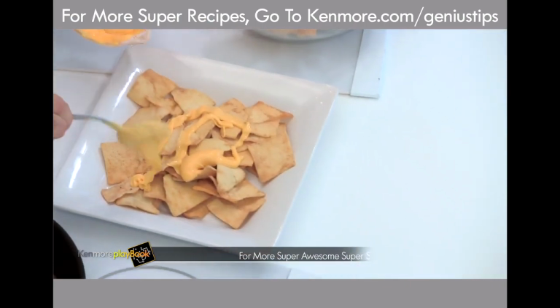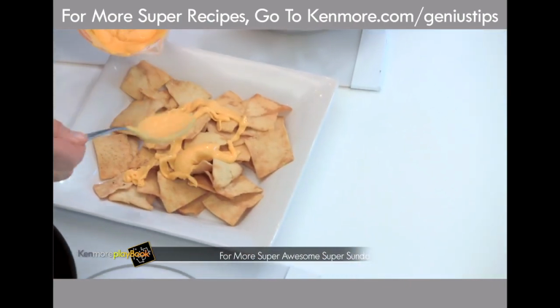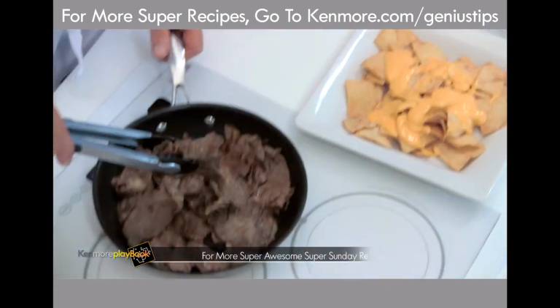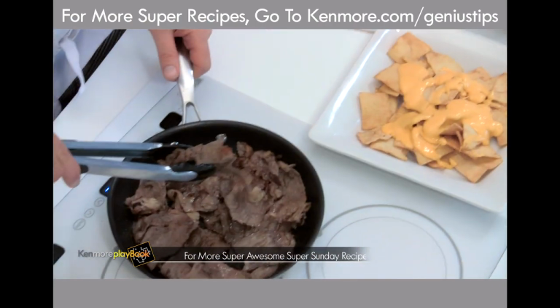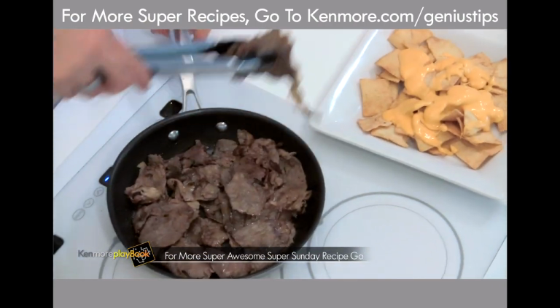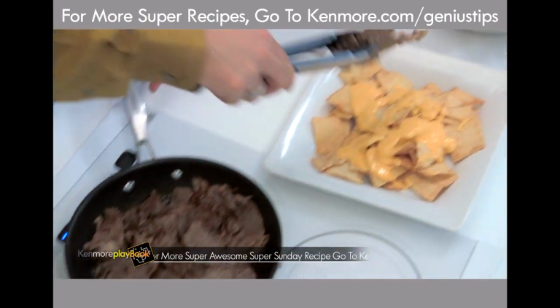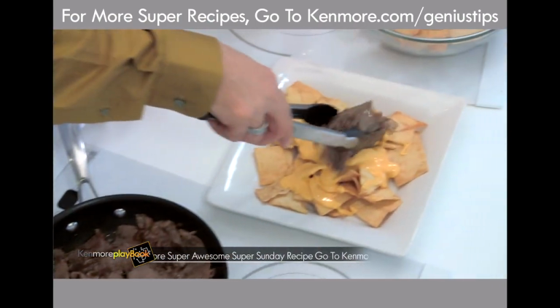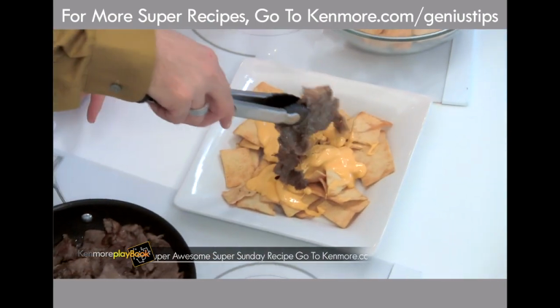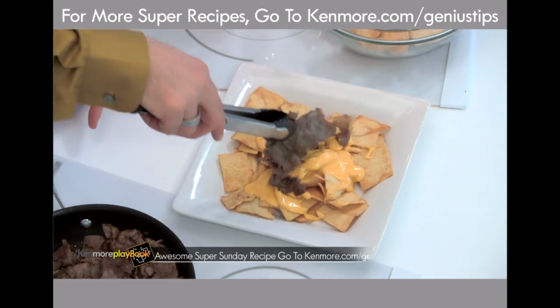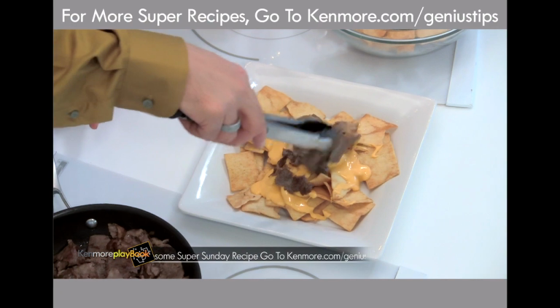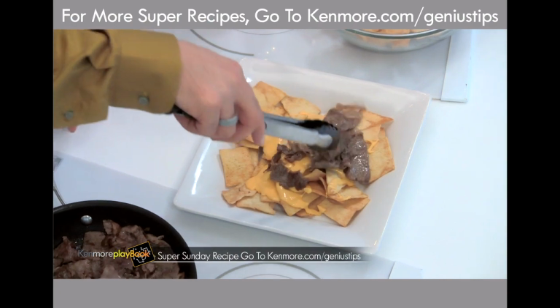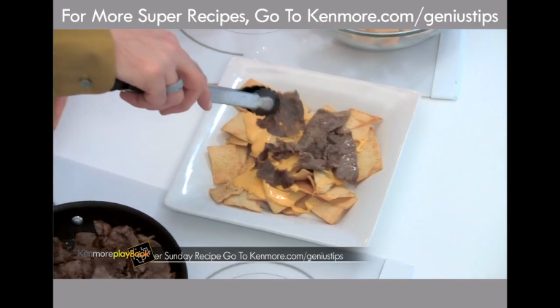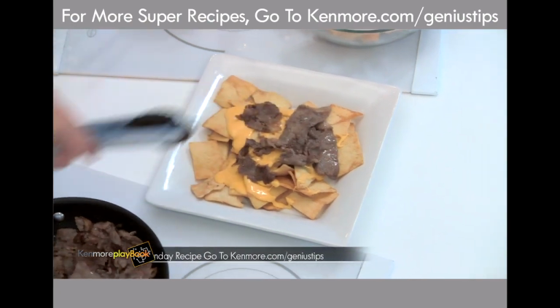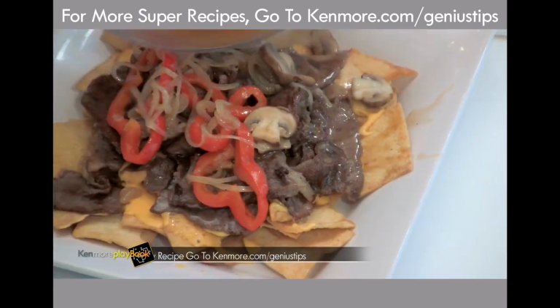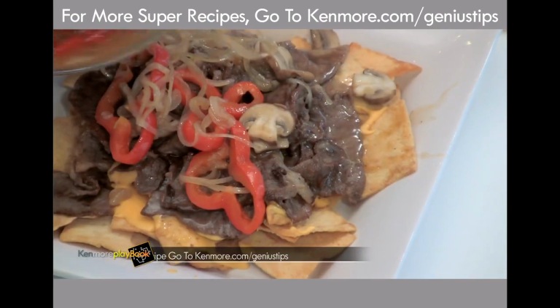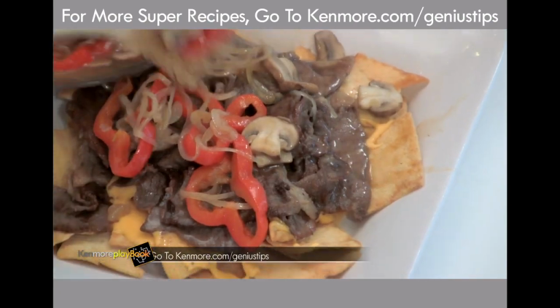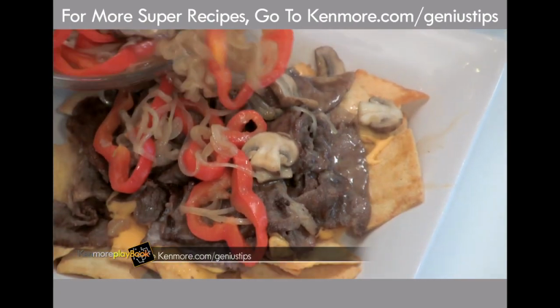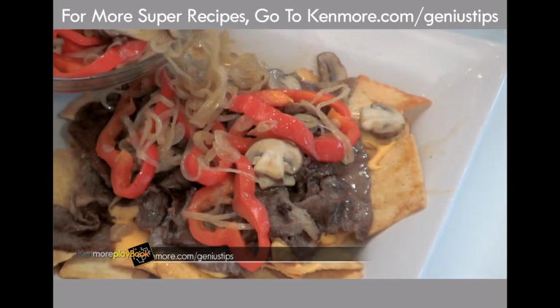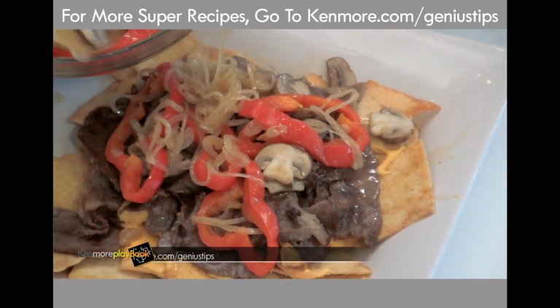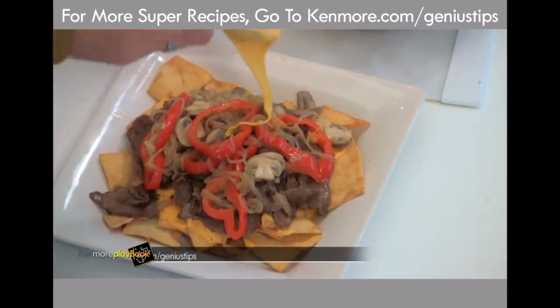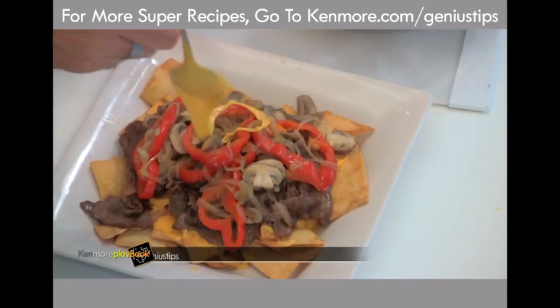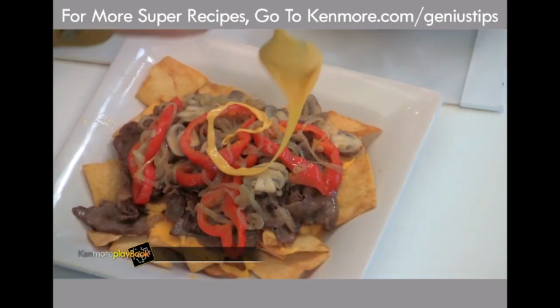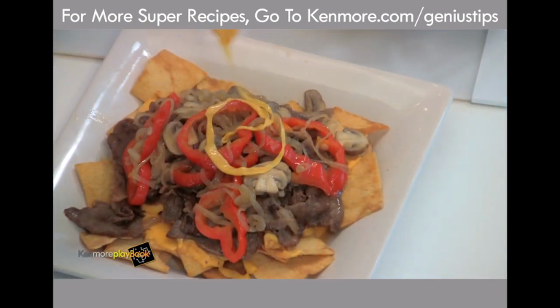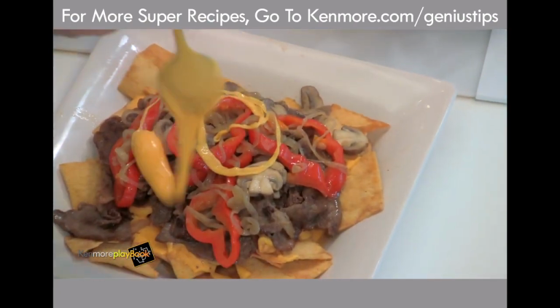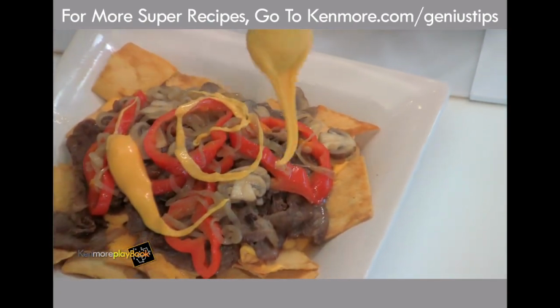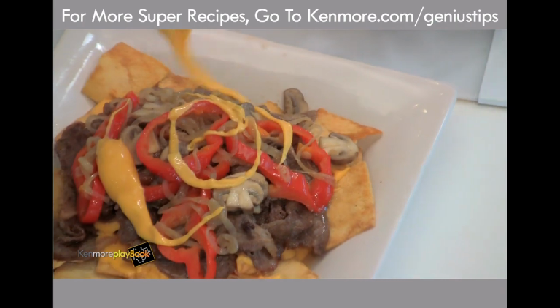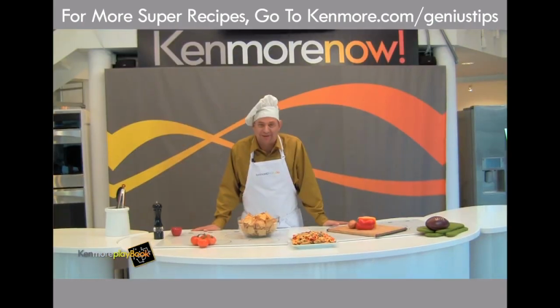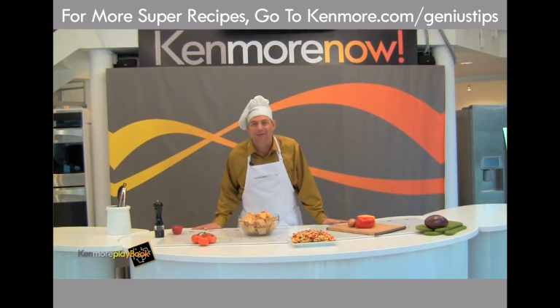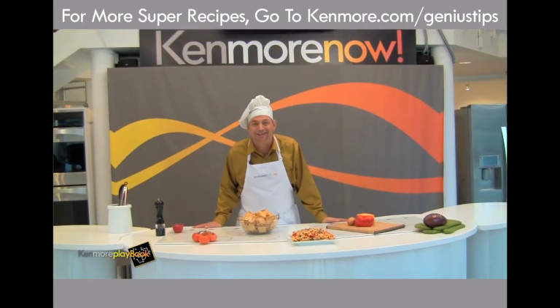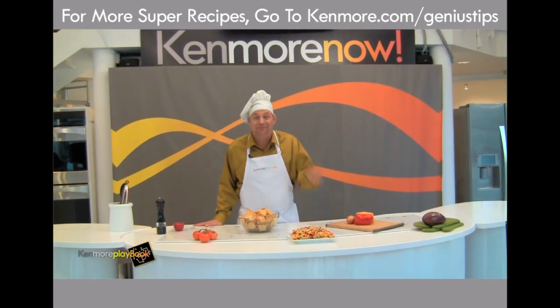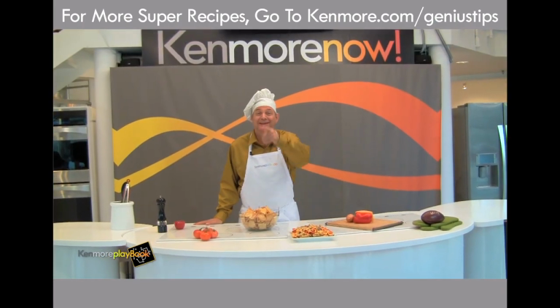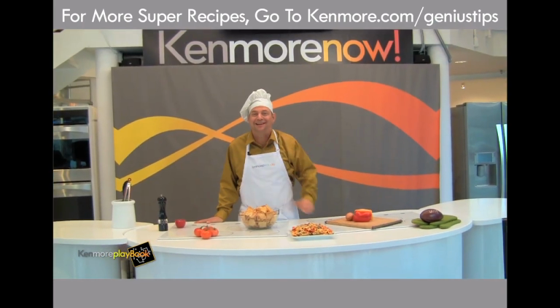Next is the cheese dip. Then we put on the sautéed ribeye steak, and the last thing, vegetables. We hit it again with the cheese dip. Hope you like it. See you next time.